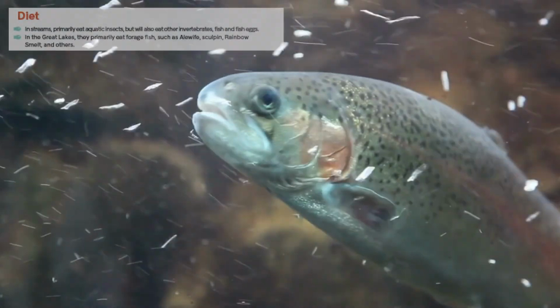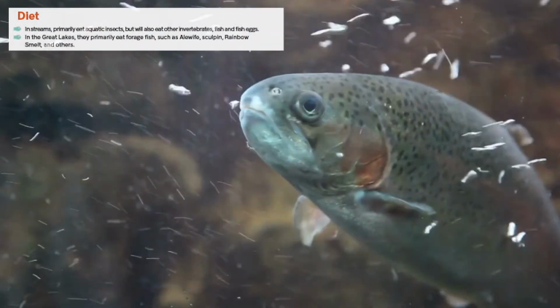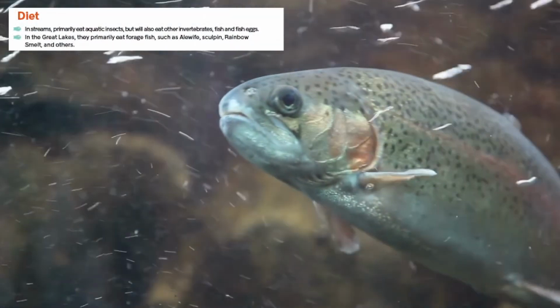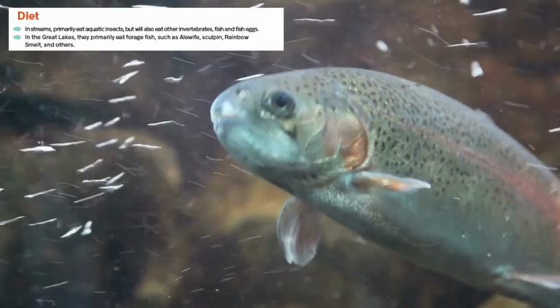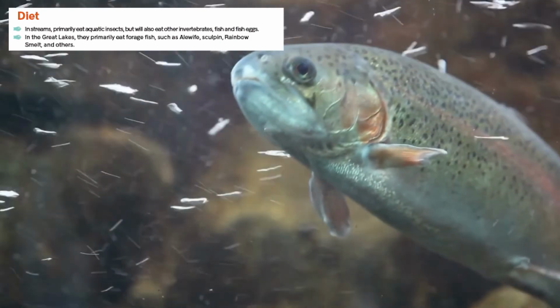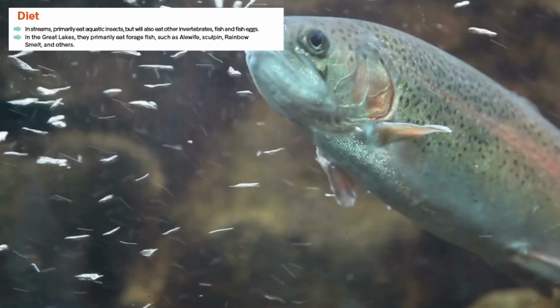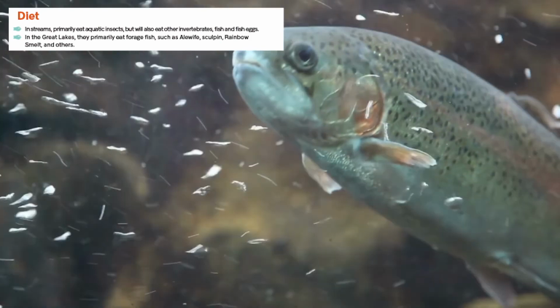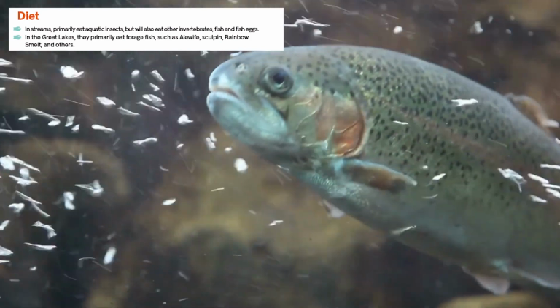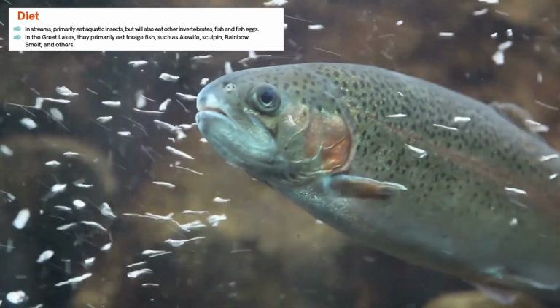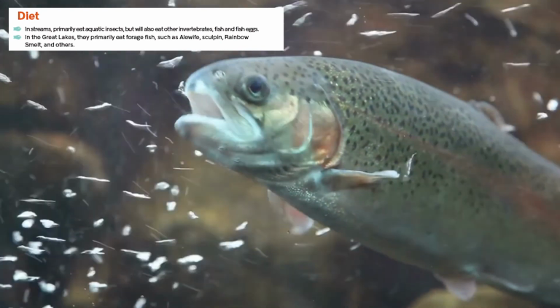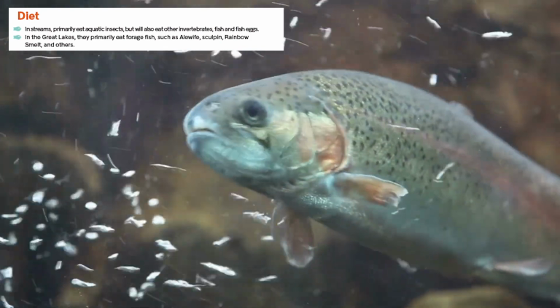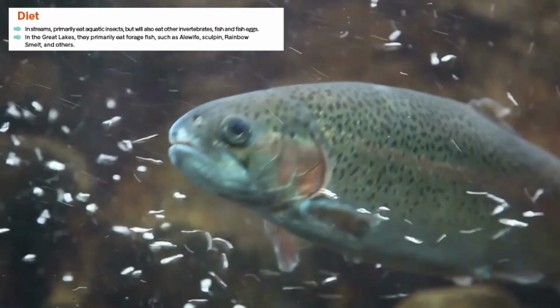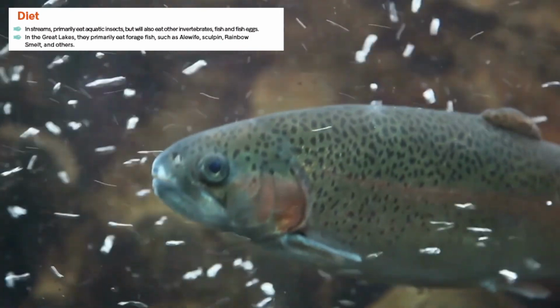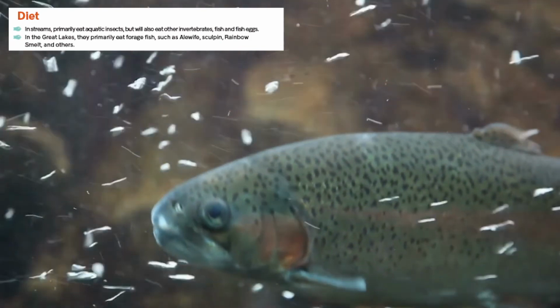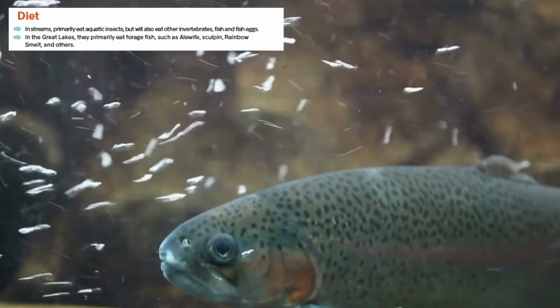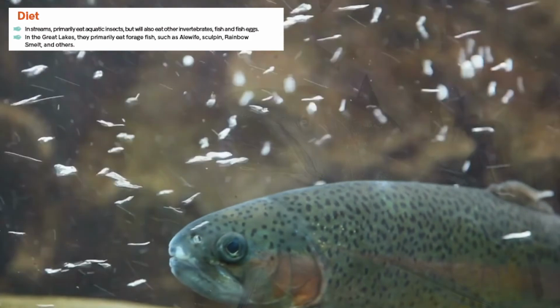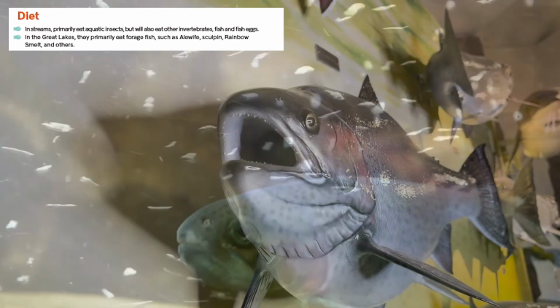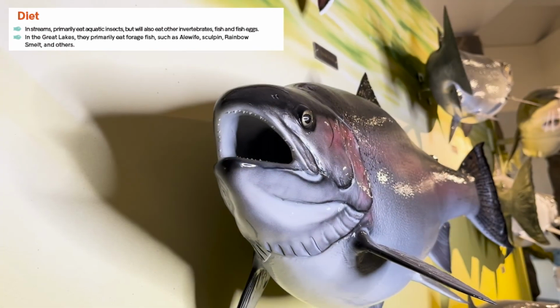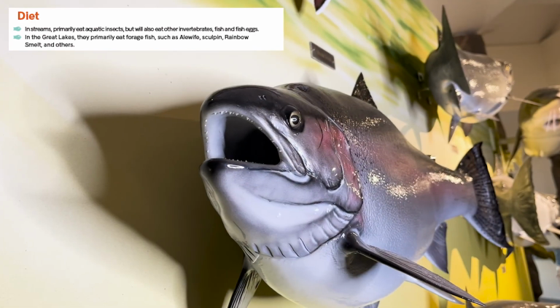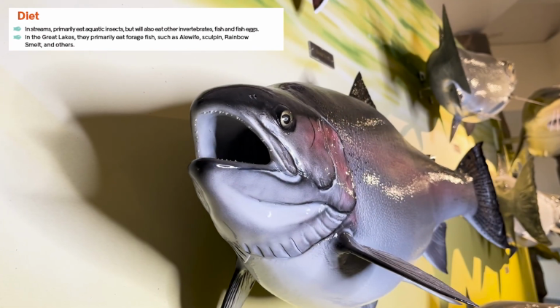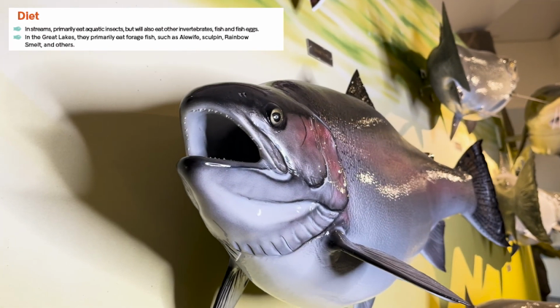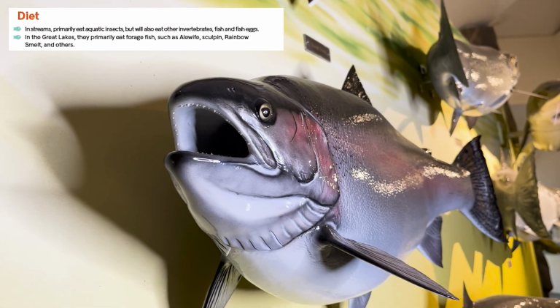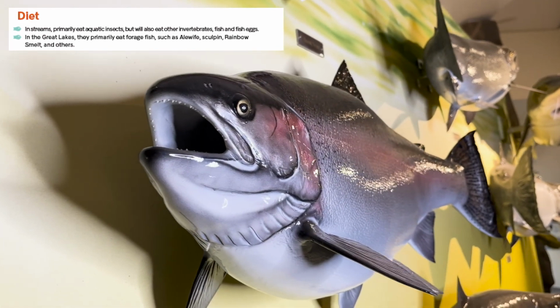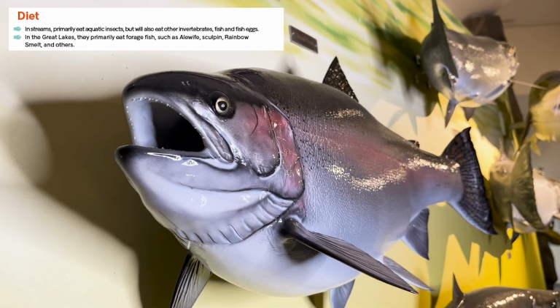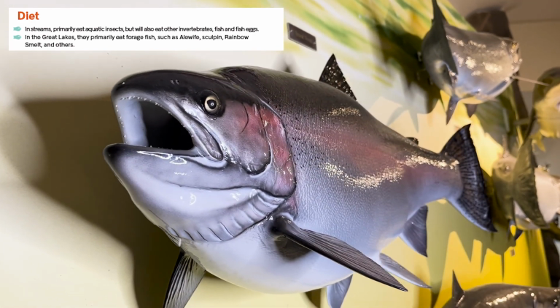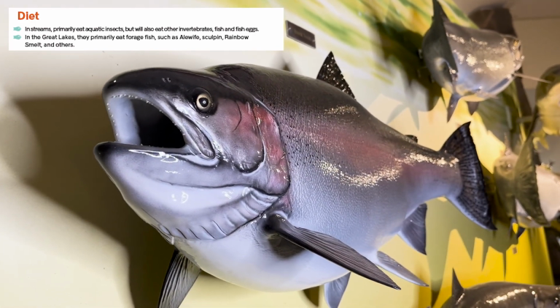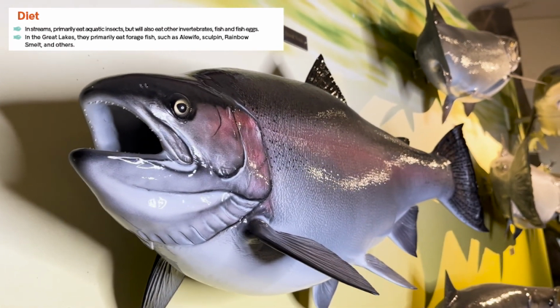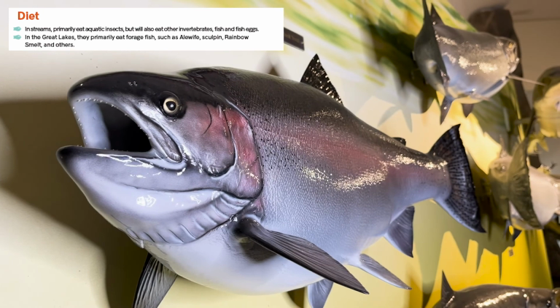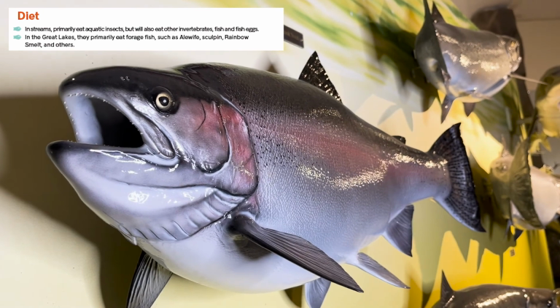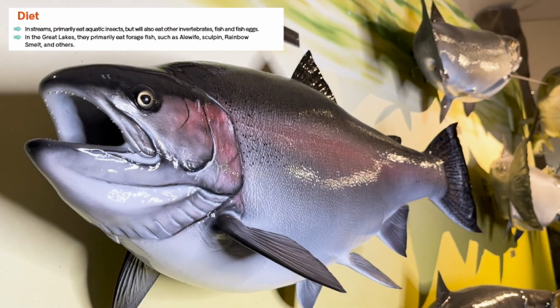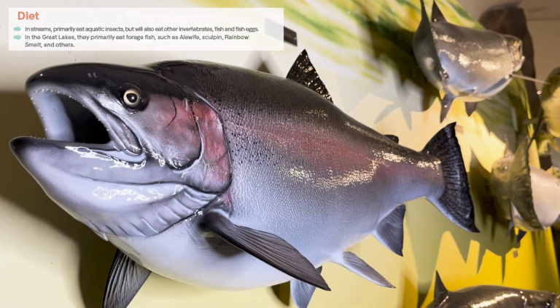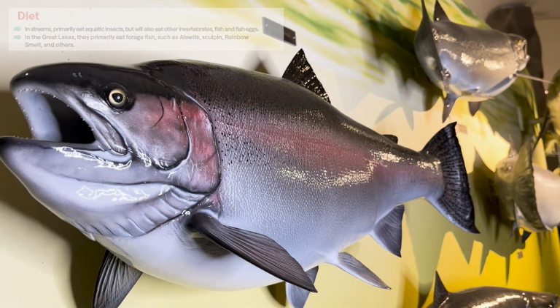In streams, rainbow trout primarily eat aquatic insects but will also eat other invertebrates, fish and fish eggs. In the Great Lakes, they primarily eat forage fish such as alewife, sculpin, rainbow smelt and others.